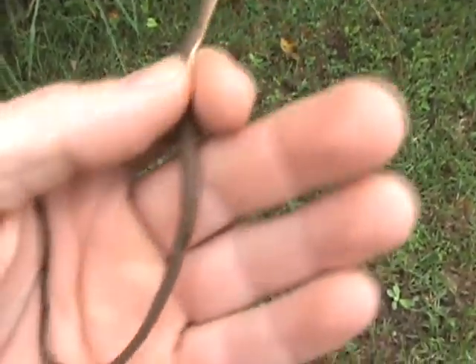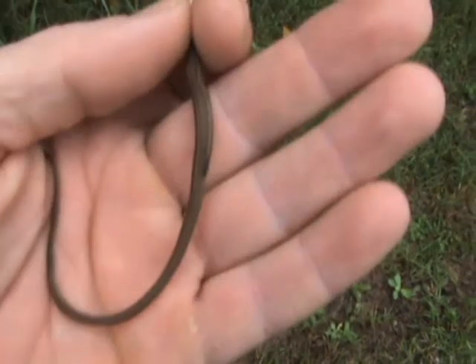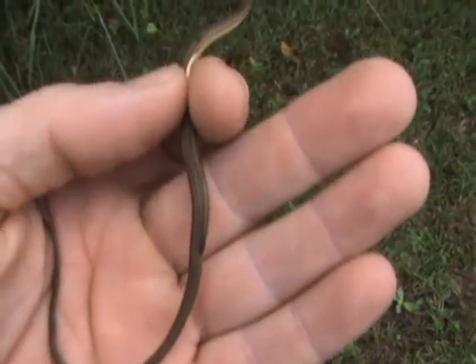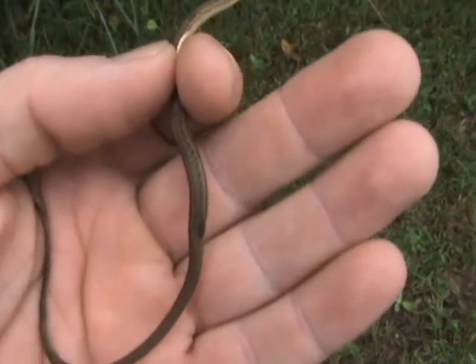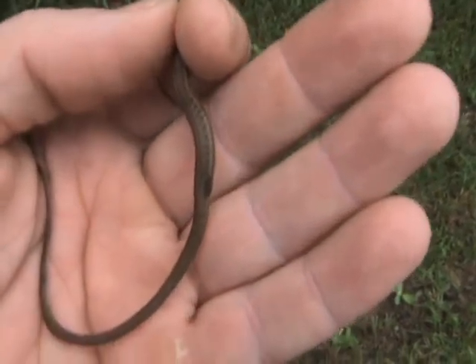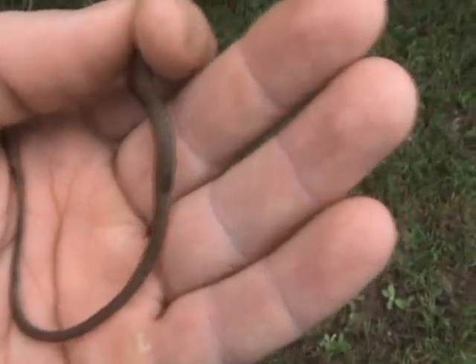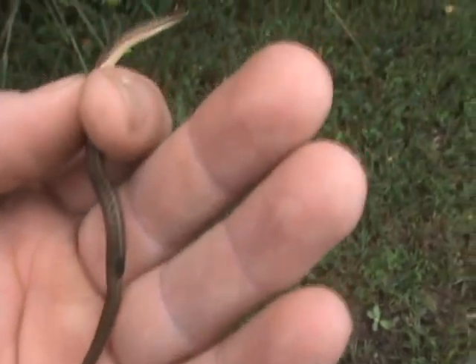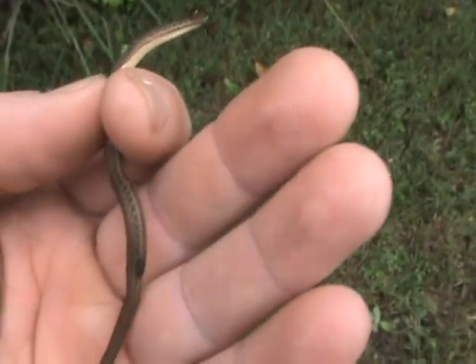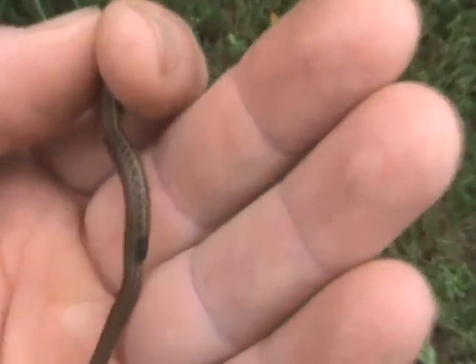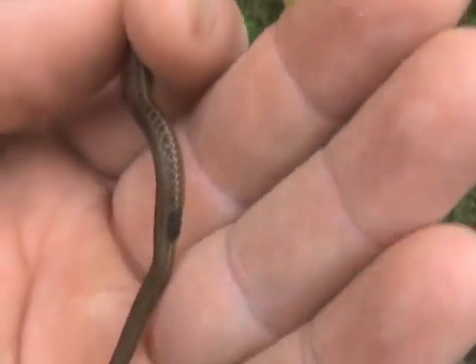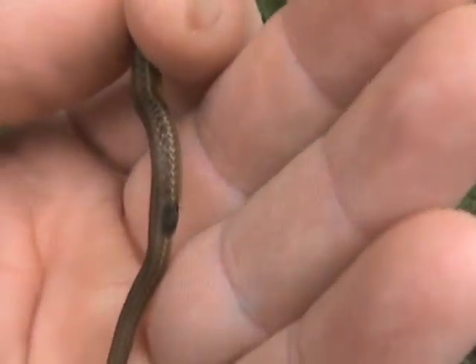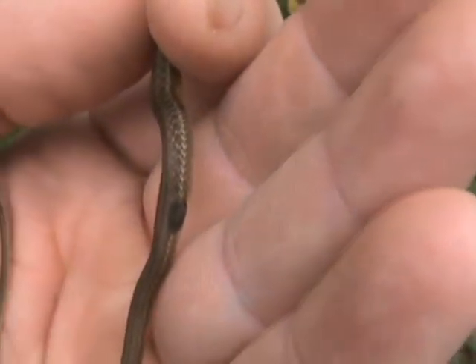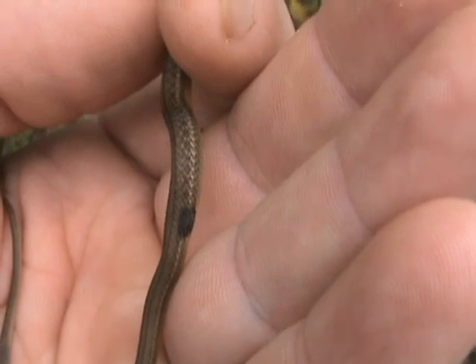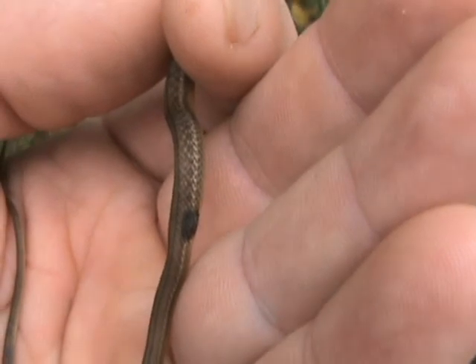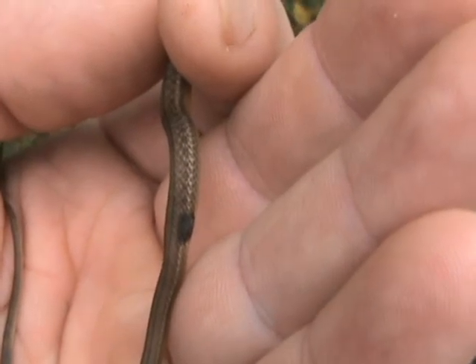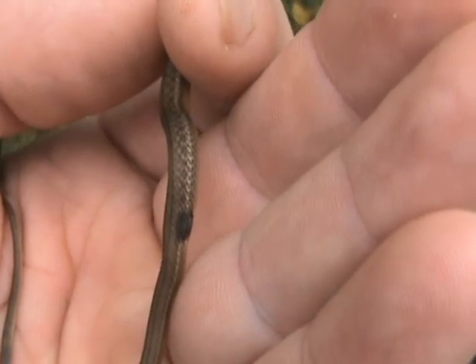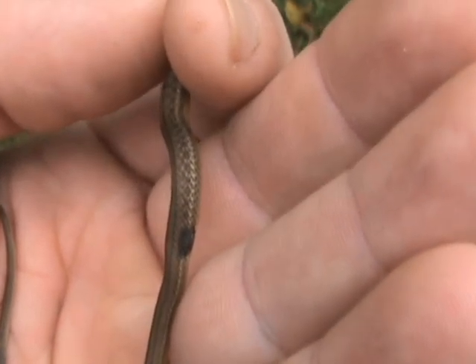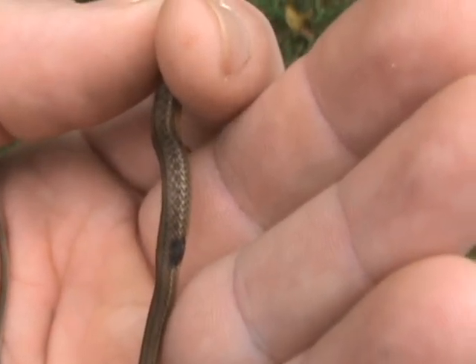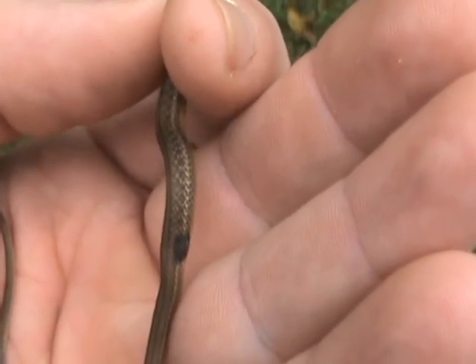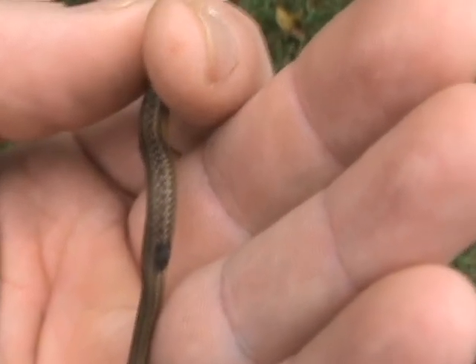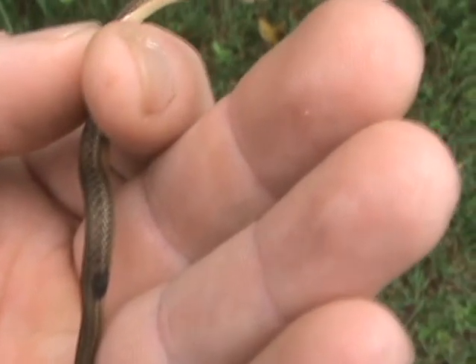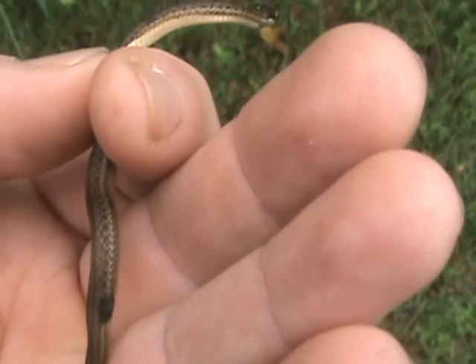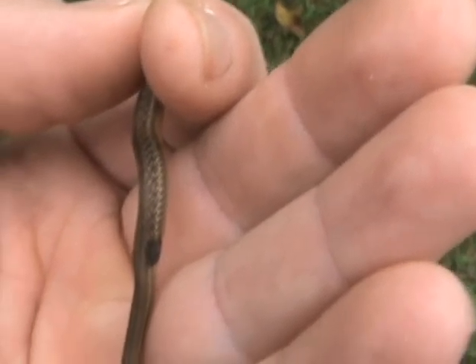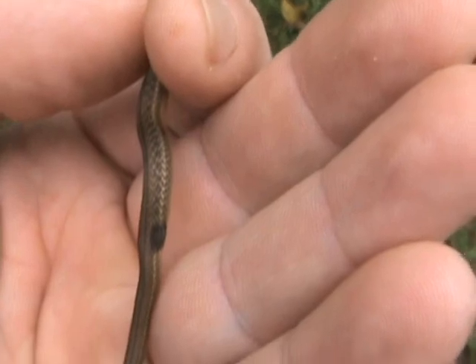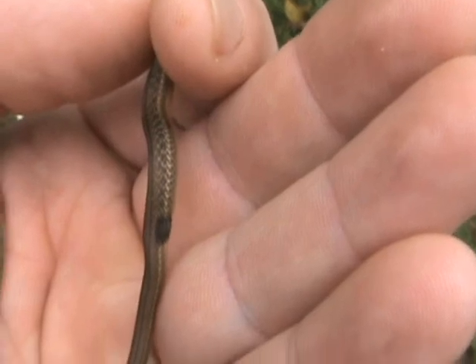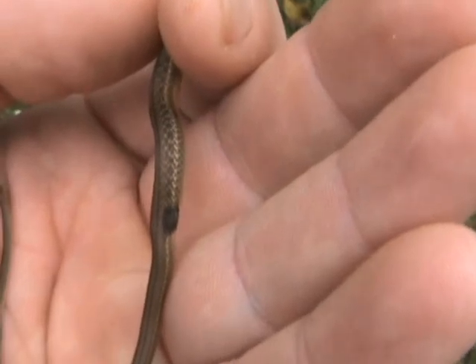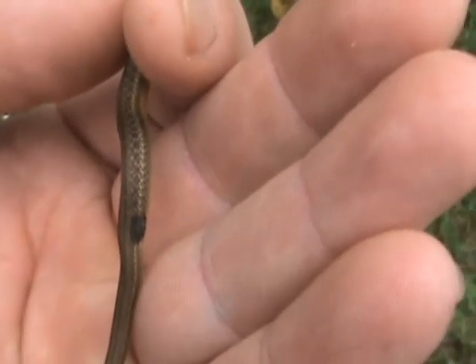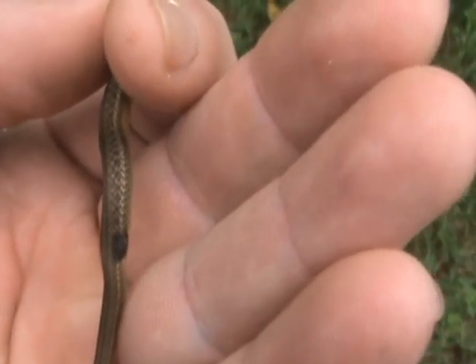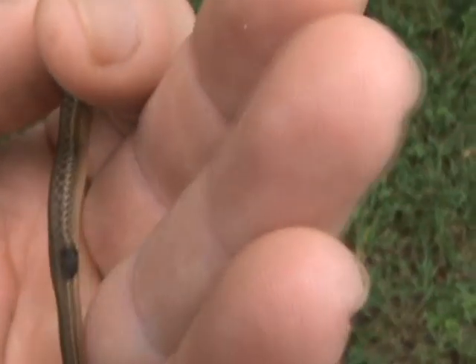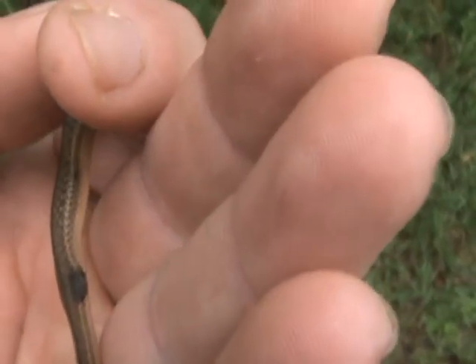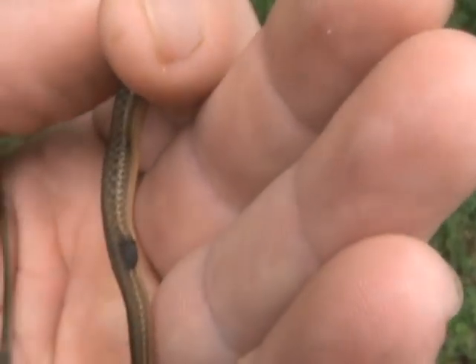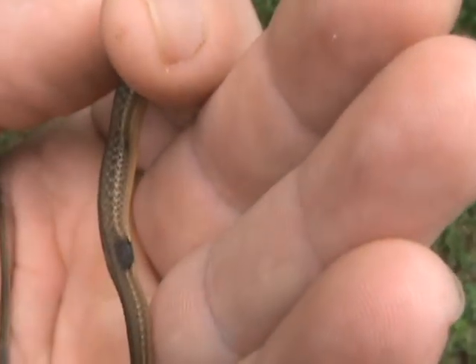I noticed on him, right here, he's got a little mark. Something must have tried to peck at him or eat him. Over time, that should go away after a few sheds — that little black dot there.